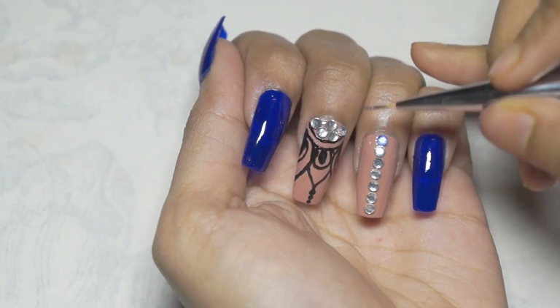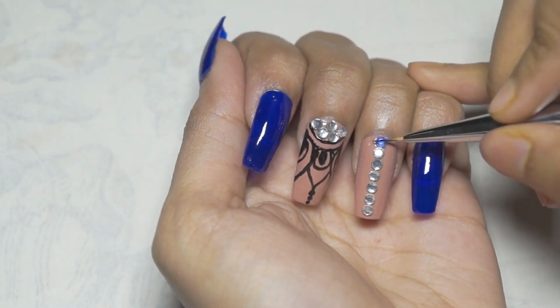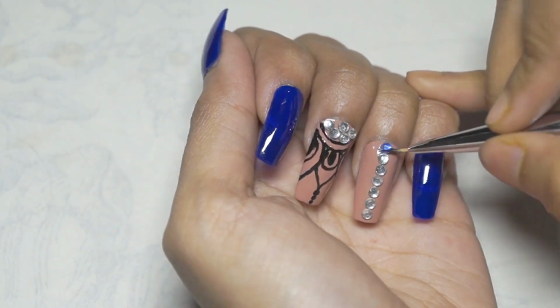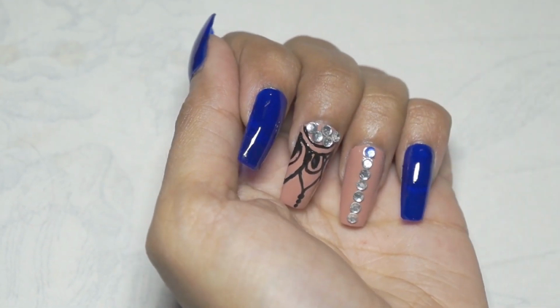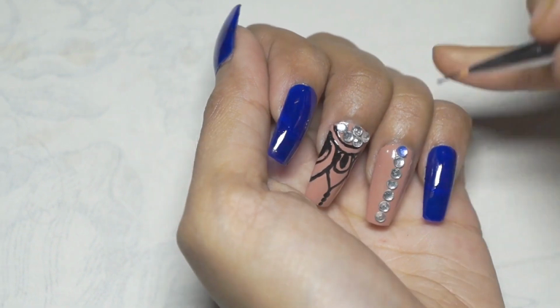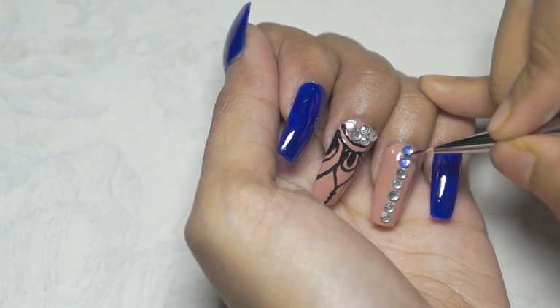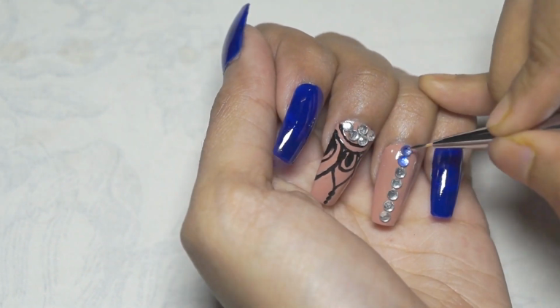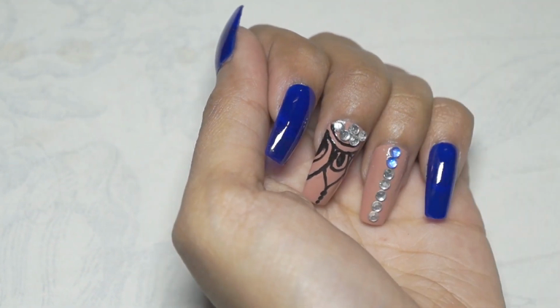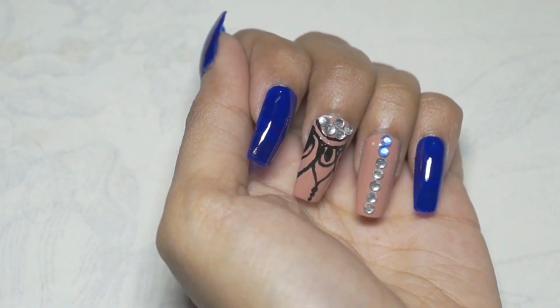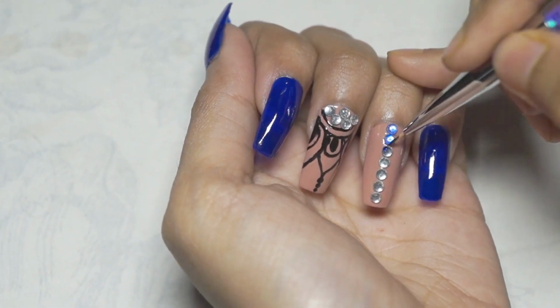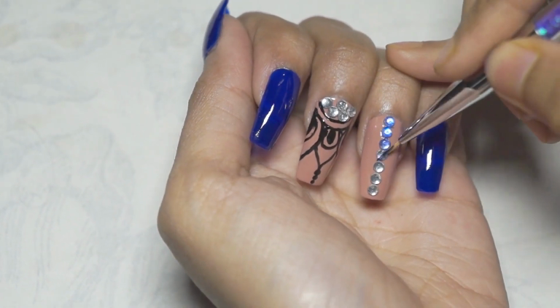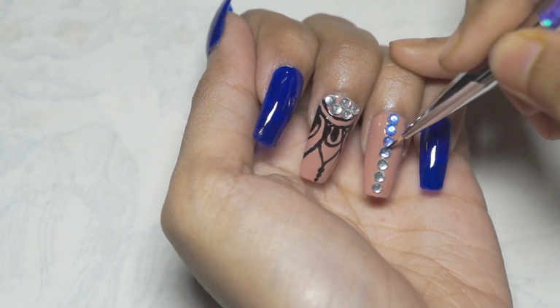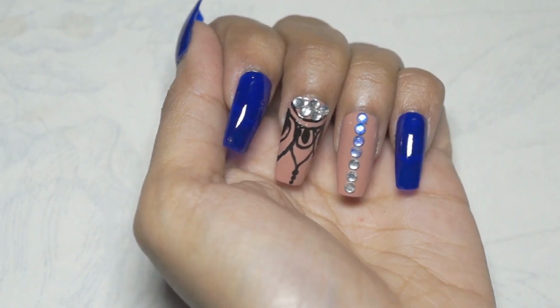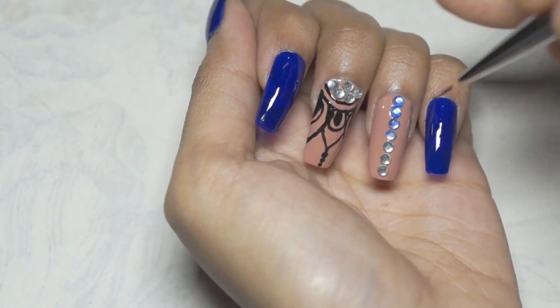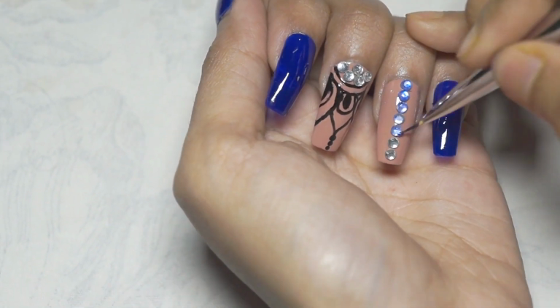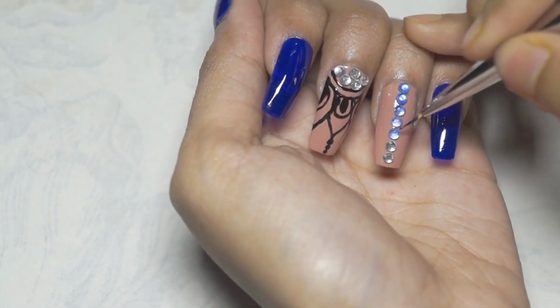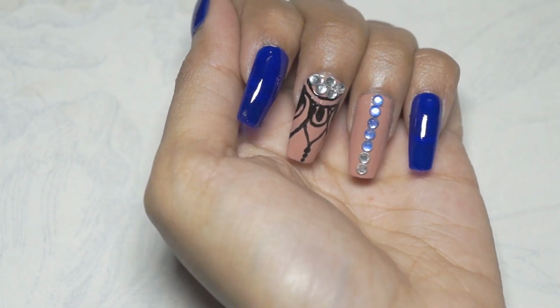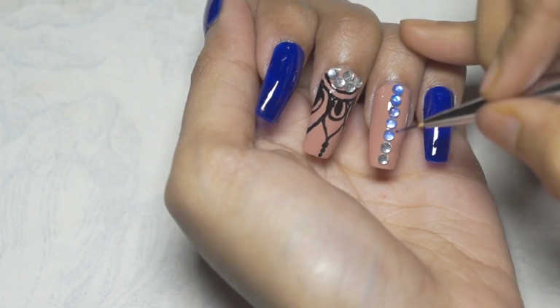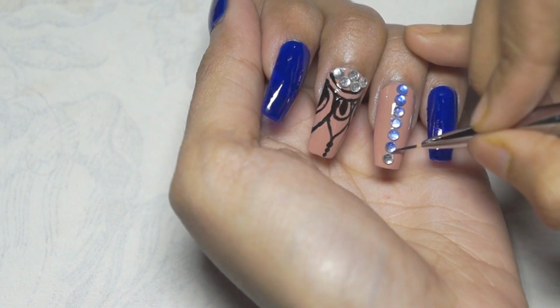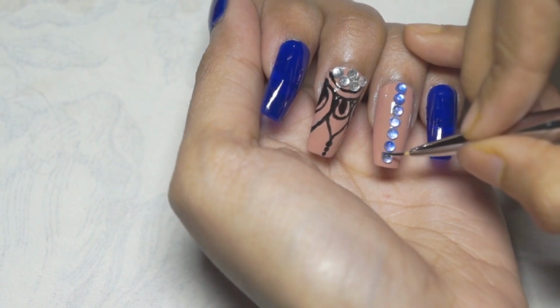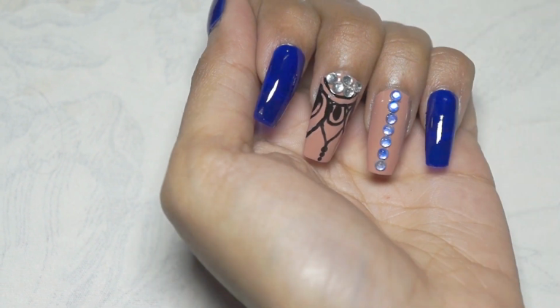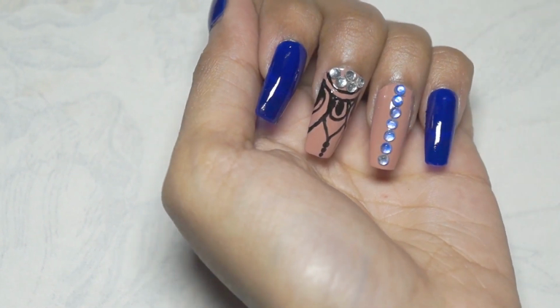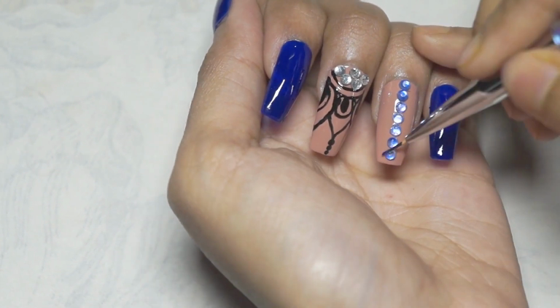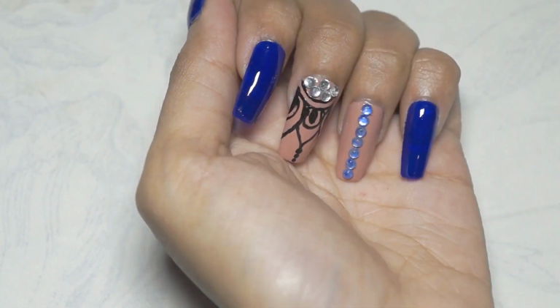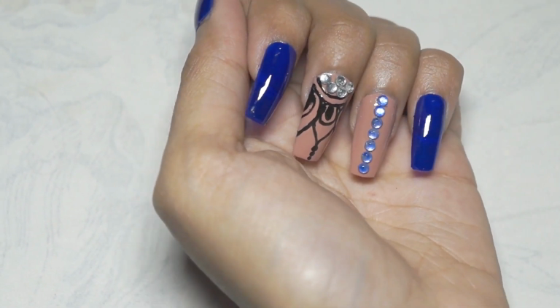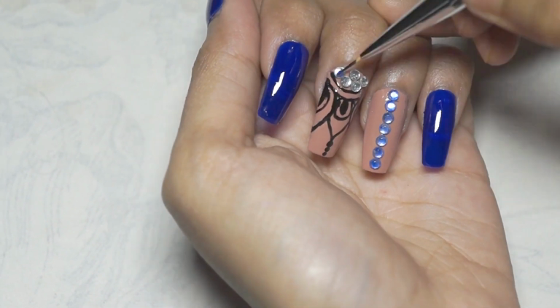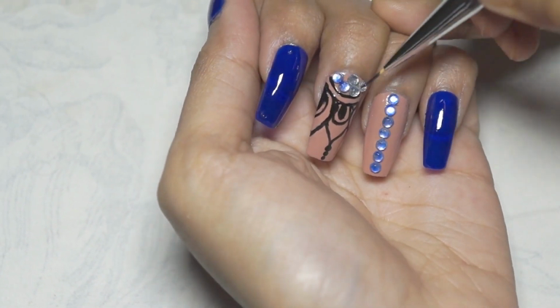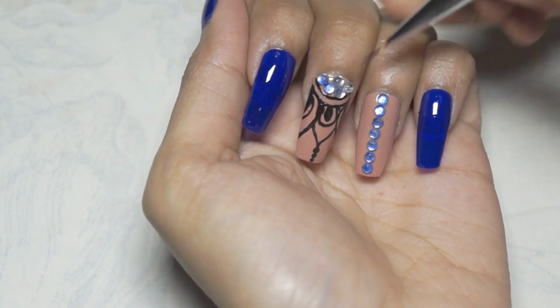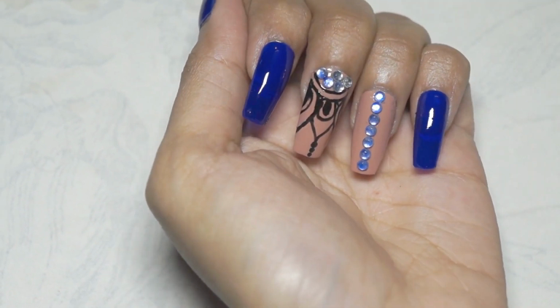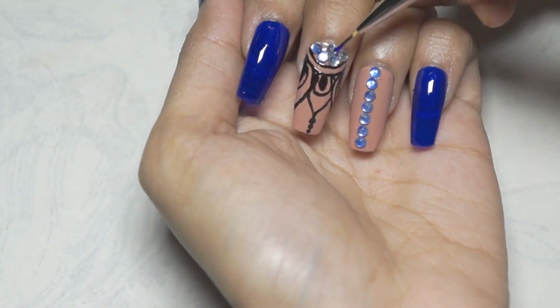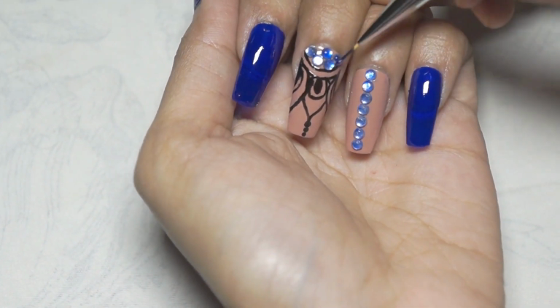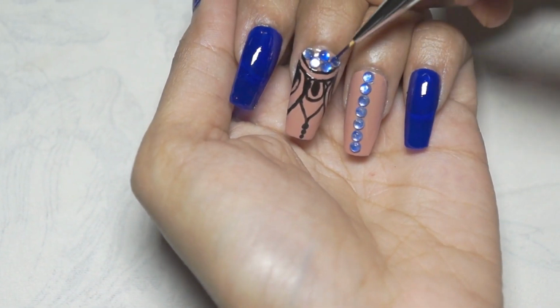As I don't have blue nail art stones, I colored them with my blue nail polish, applying two to three coats until I was satisfied.